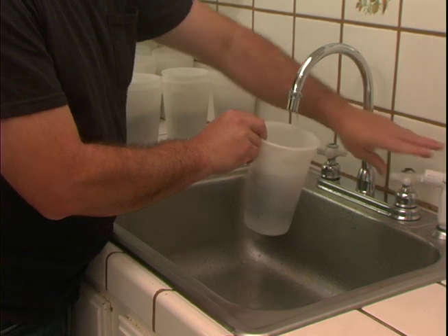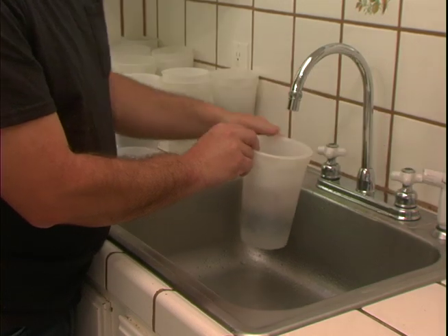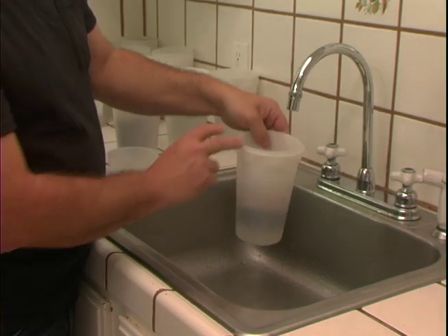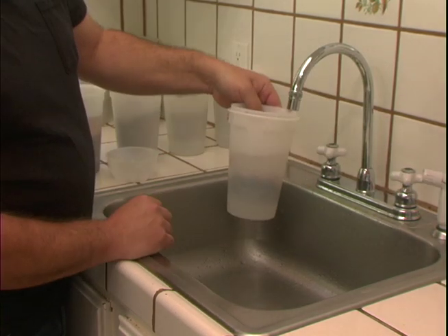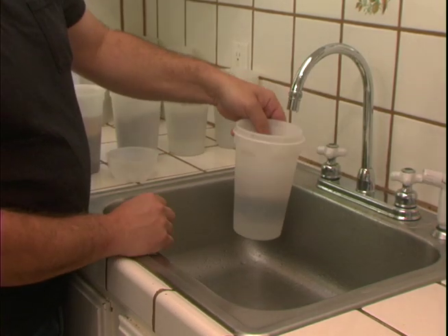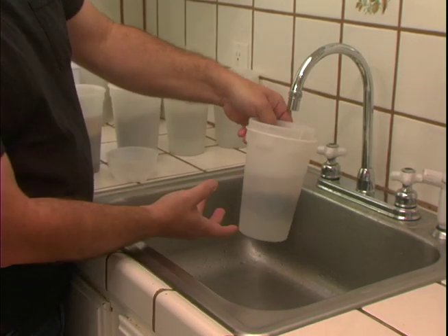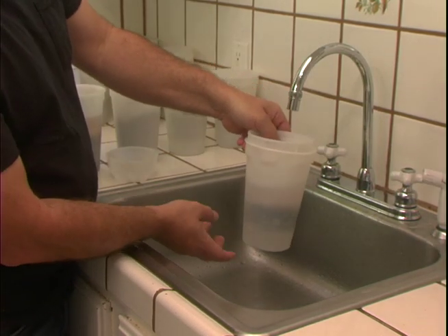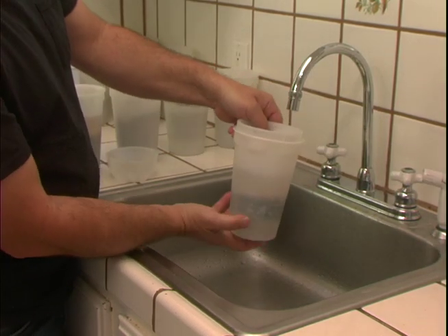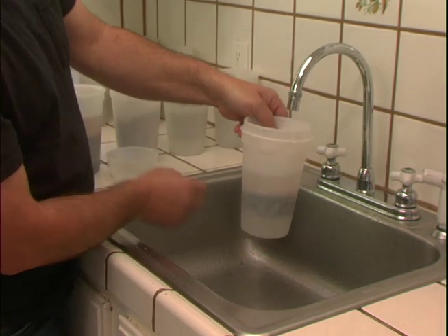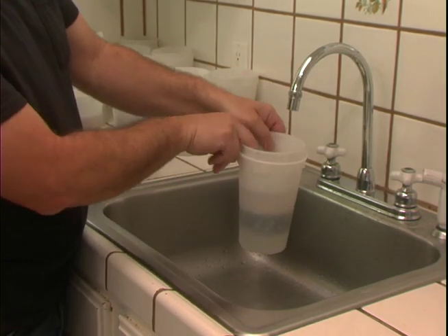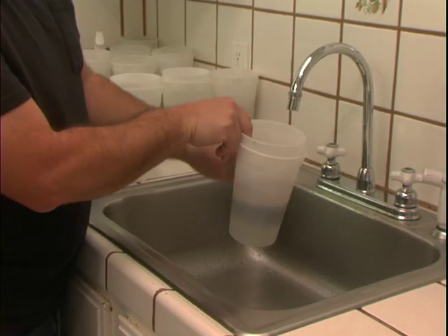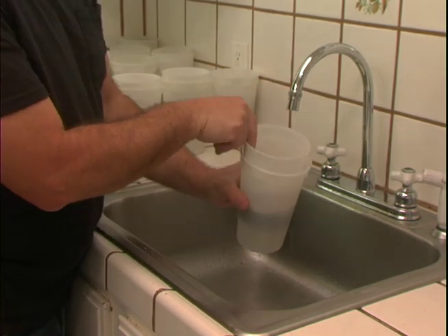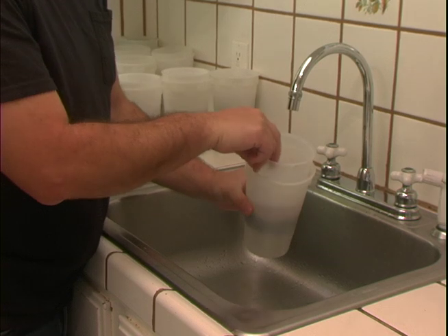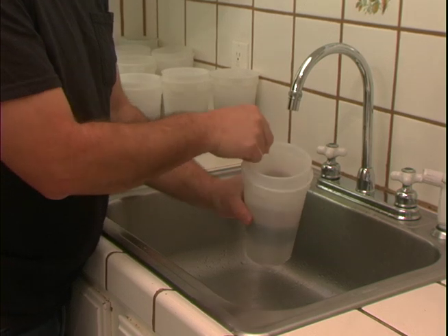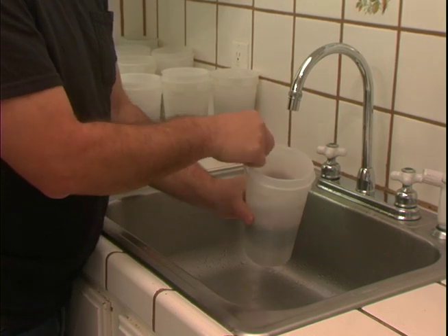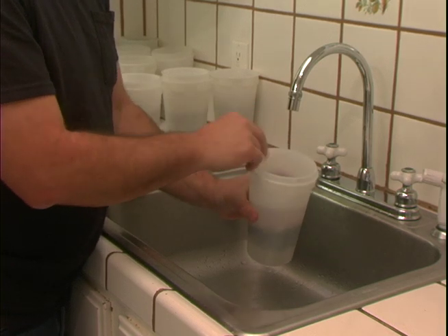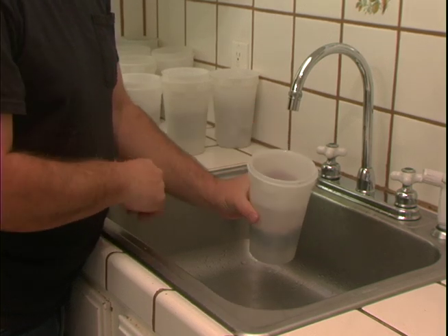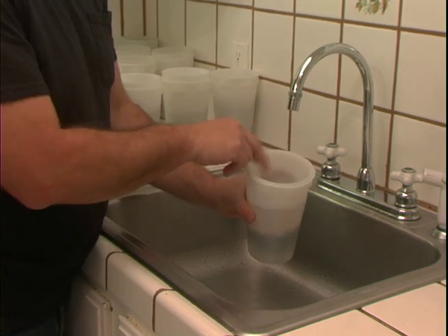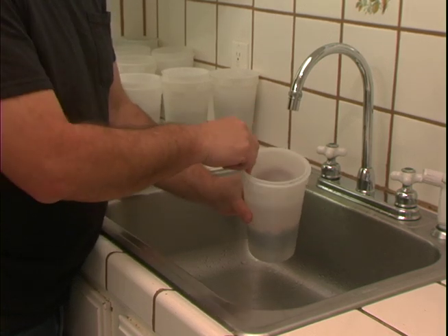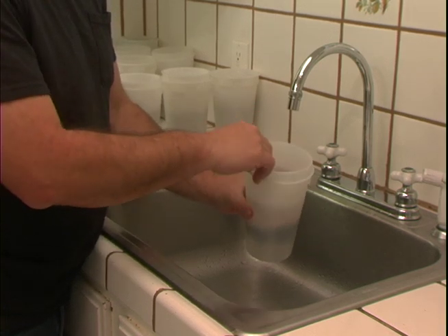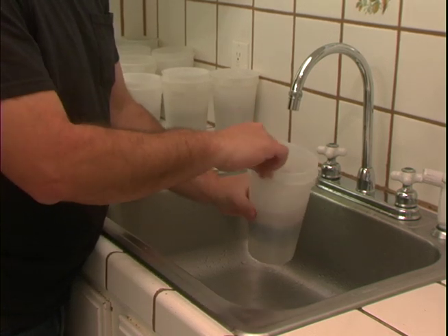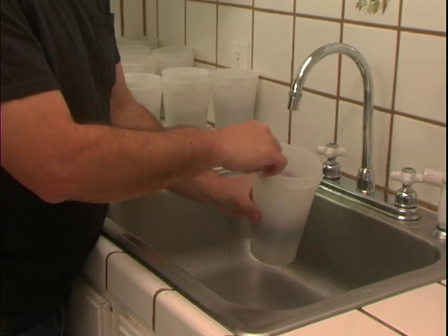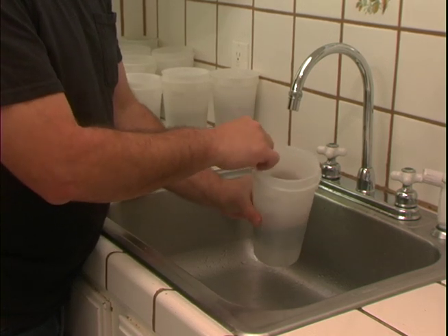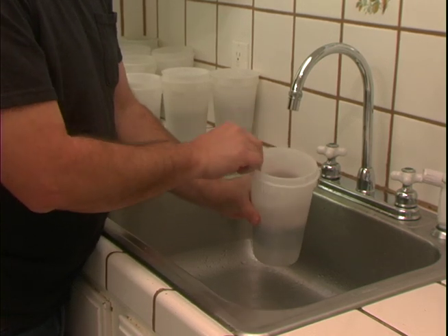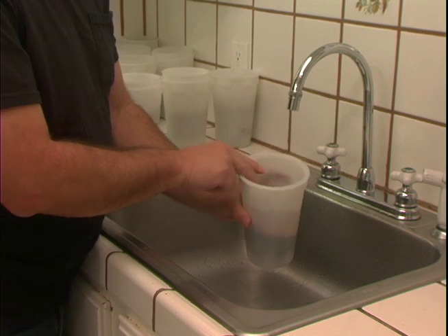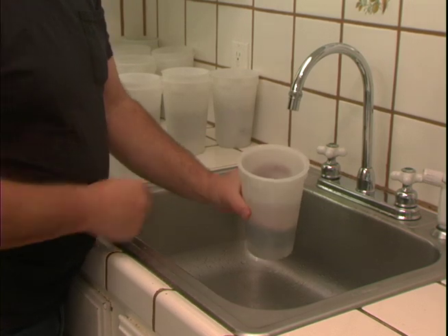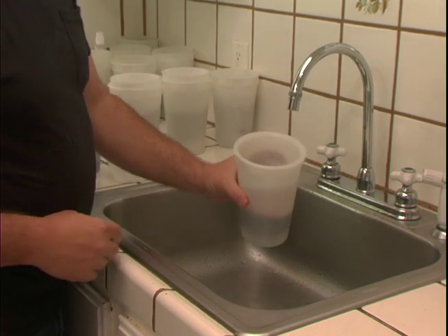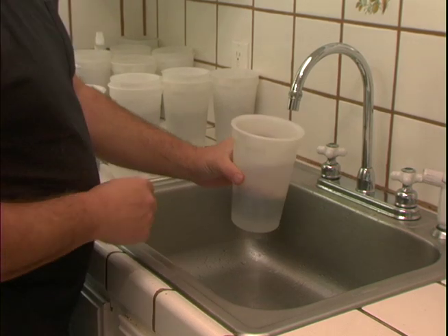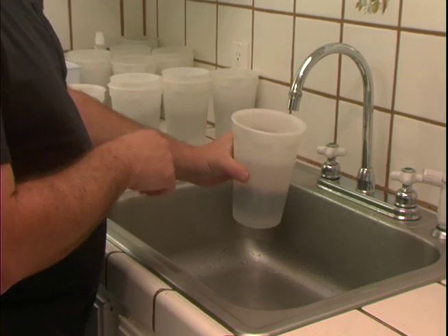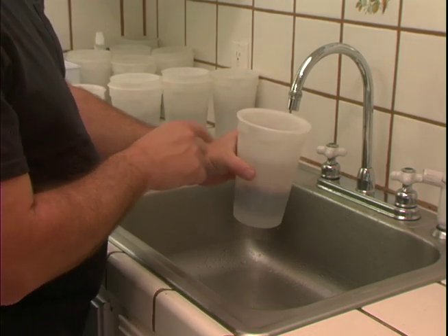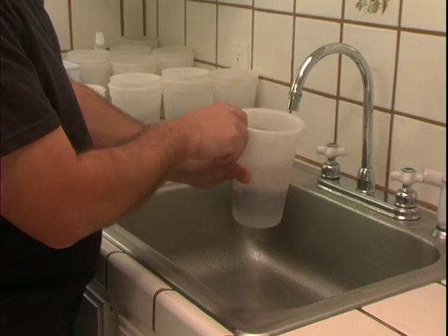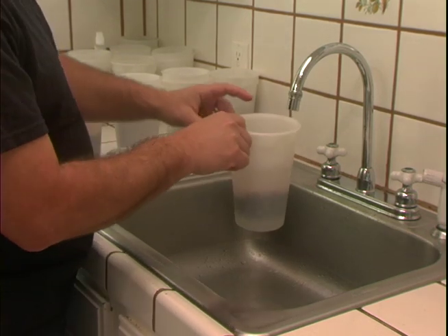Add water — two to three times as much water. You can't add too much; the seeds will only soak up what they can. Agitate it a little bit so that all the seeds are getting contact, and set it aside. We'll soak it for 12 hours.